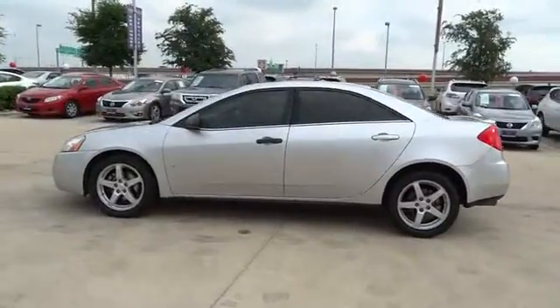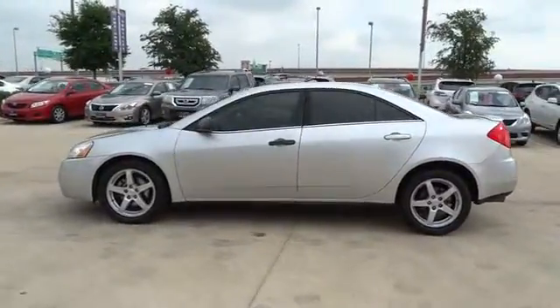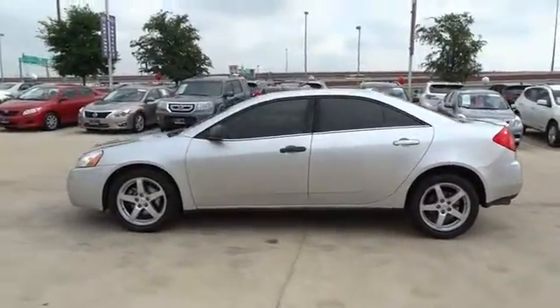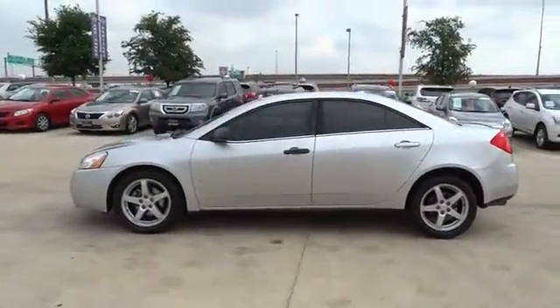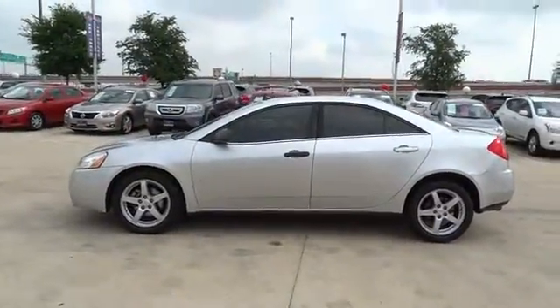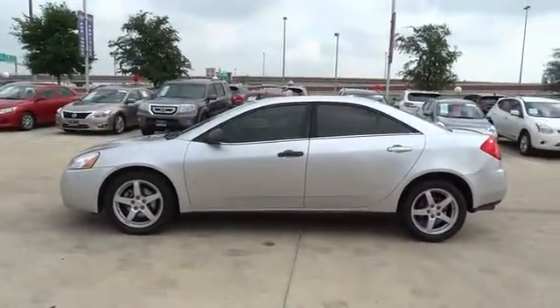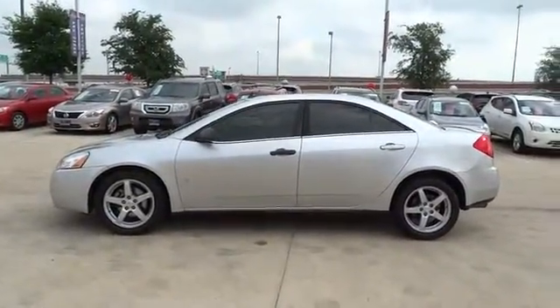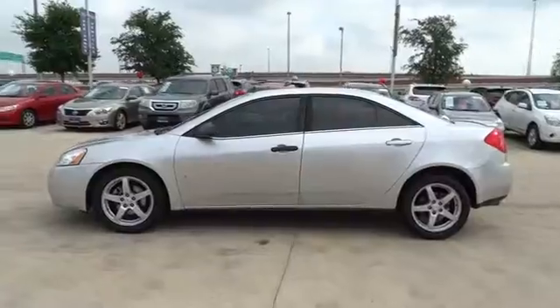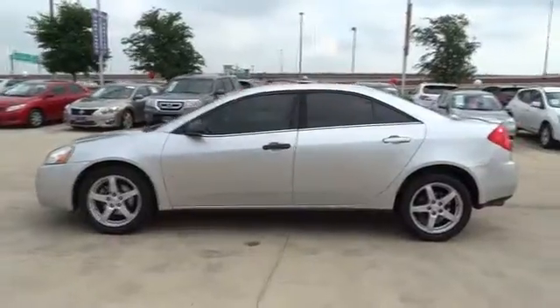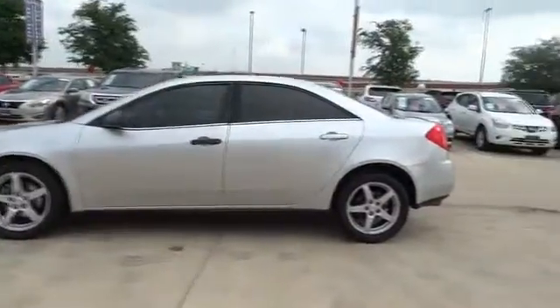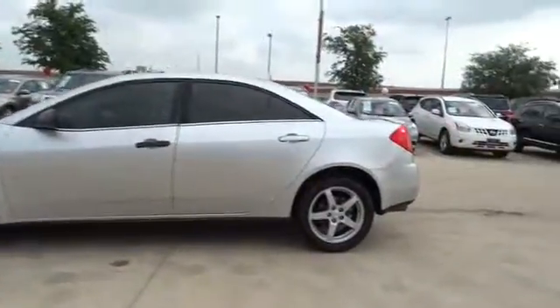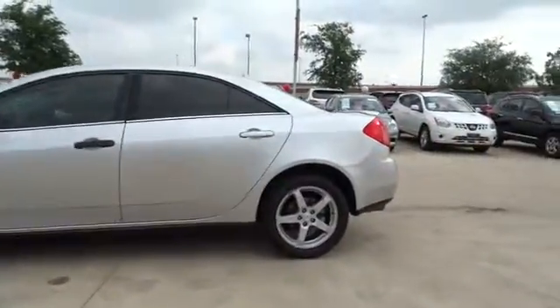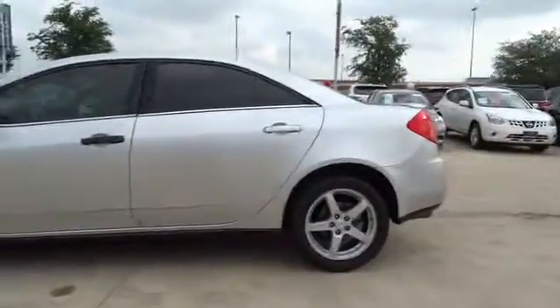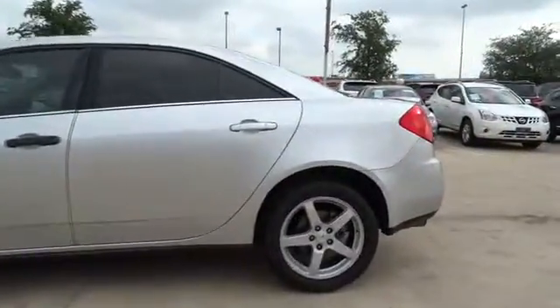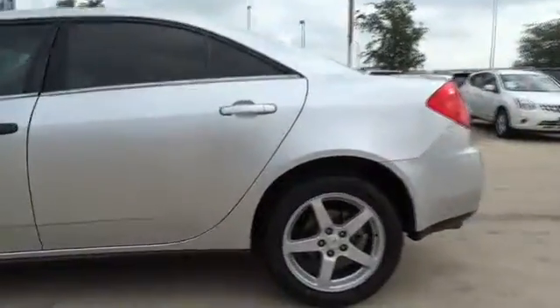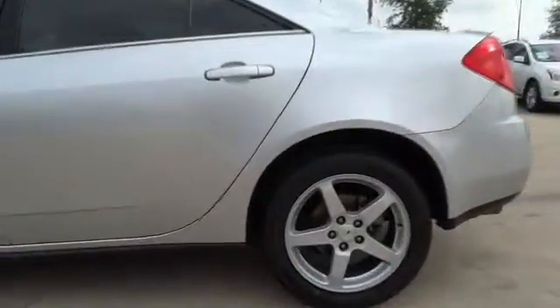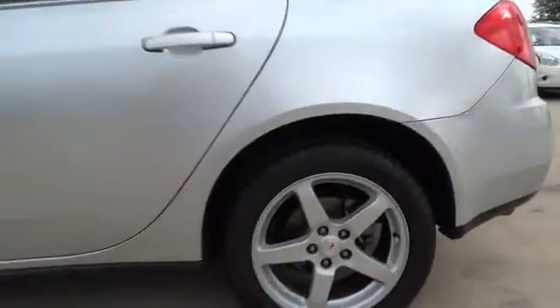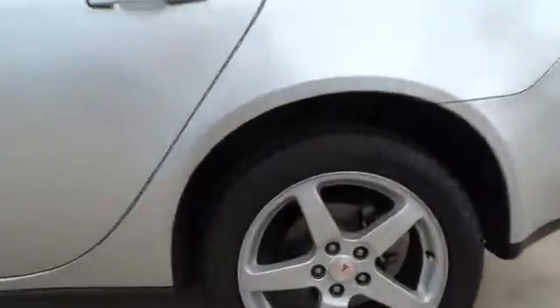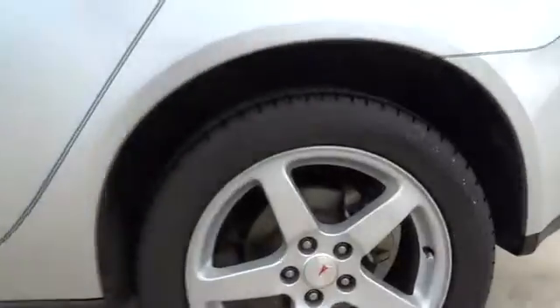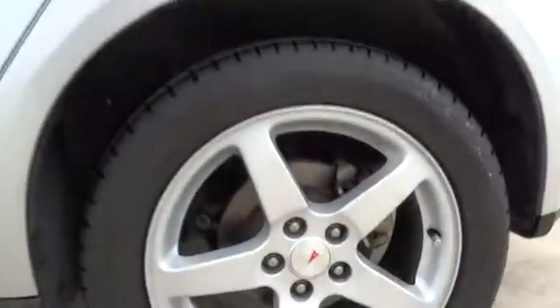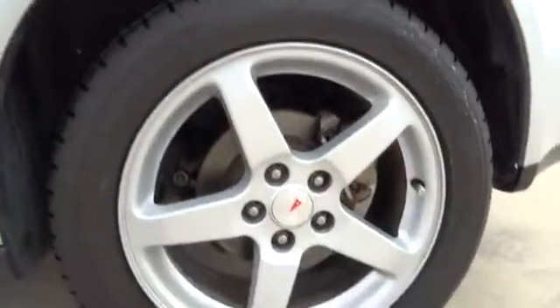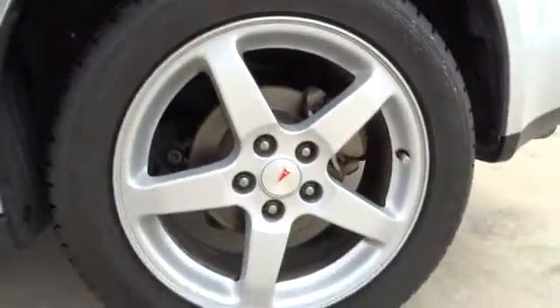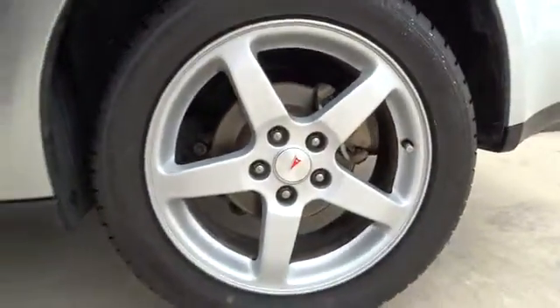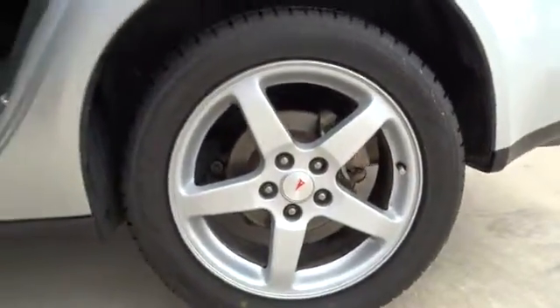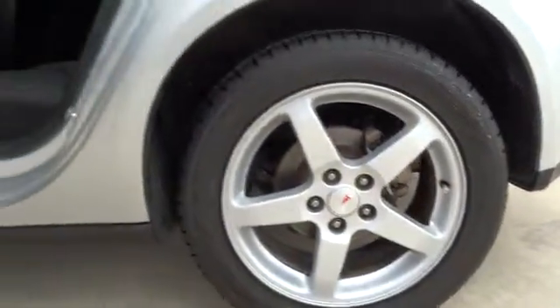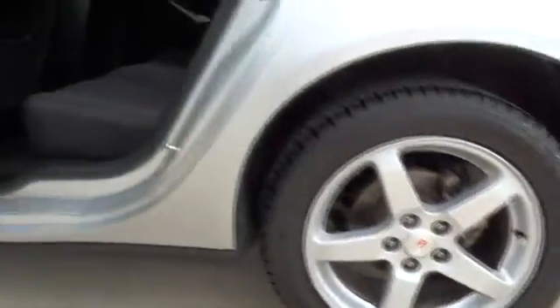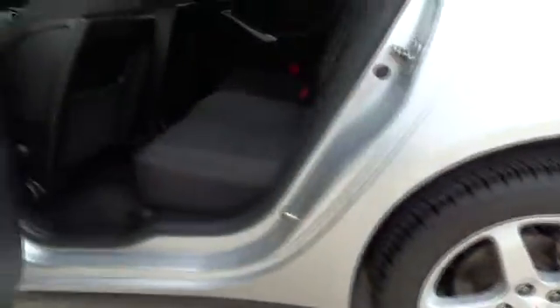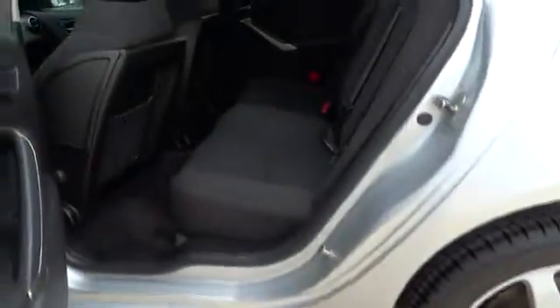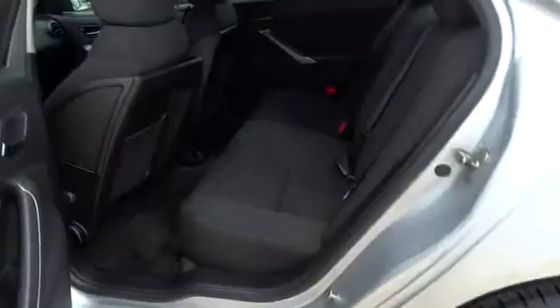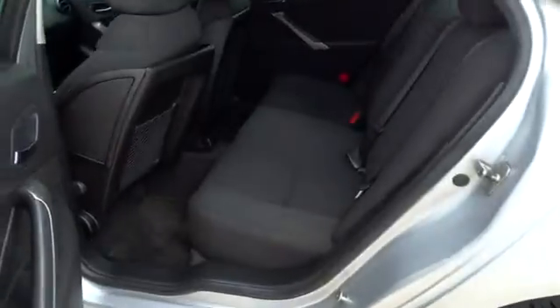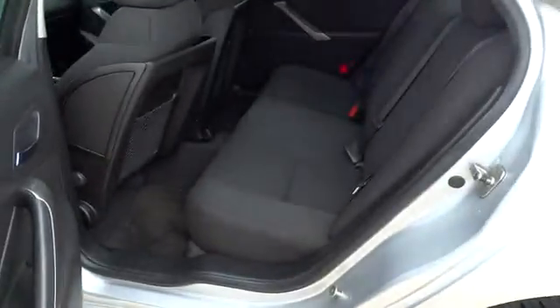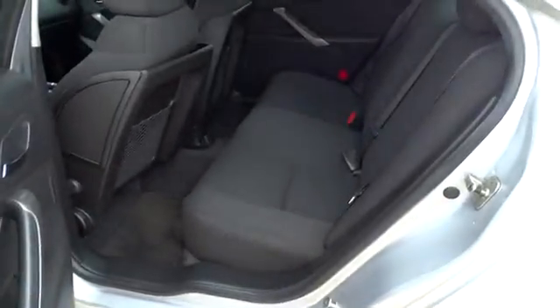Auto-dimming rear-view mirror, rear defrost, AM-FM stereo radio, front-wheel drive, premium sound system, CD player, power windows, child safety locks. Take this vehicle for a spin and see why so many shoppers are now proud owners.